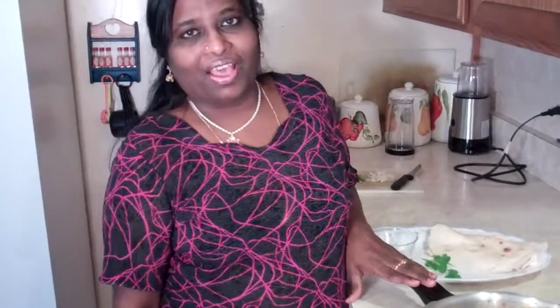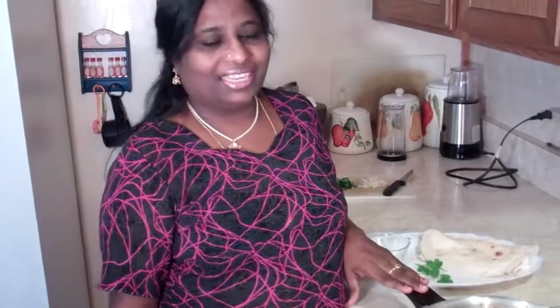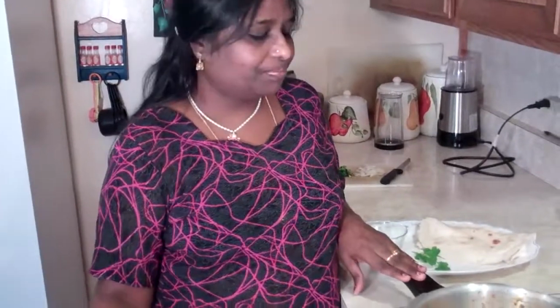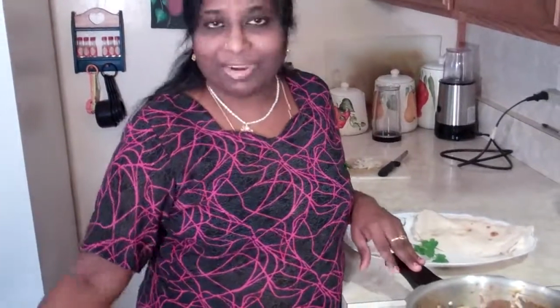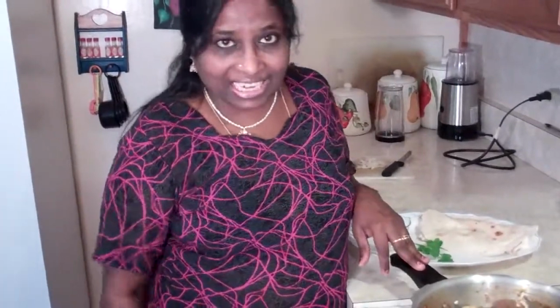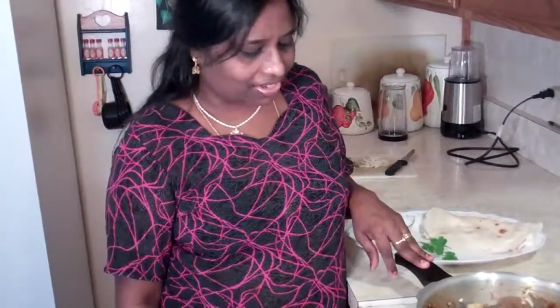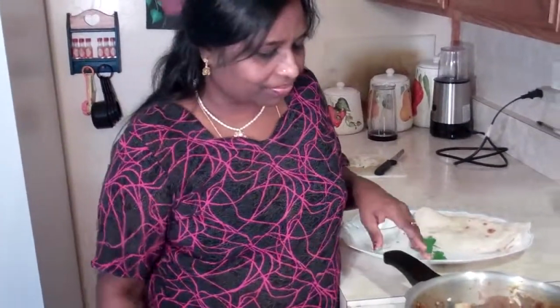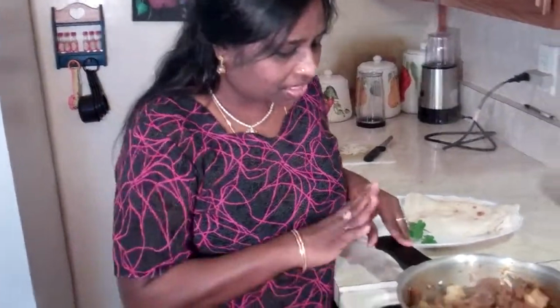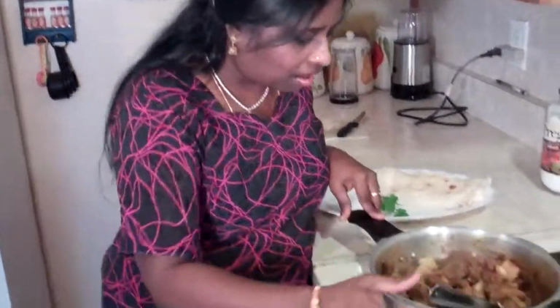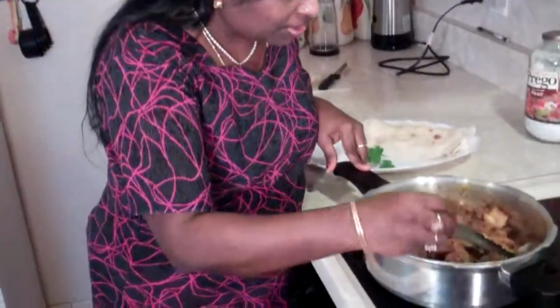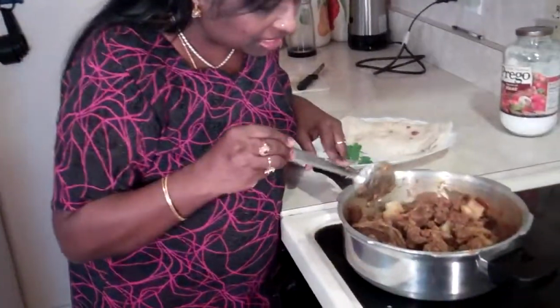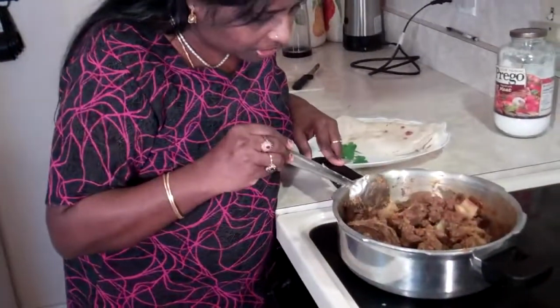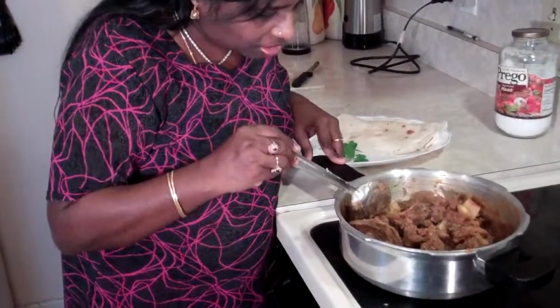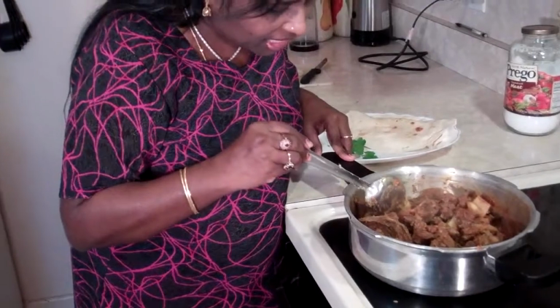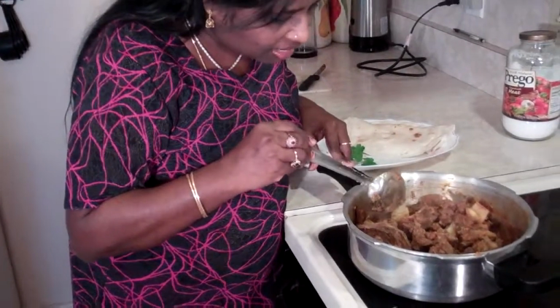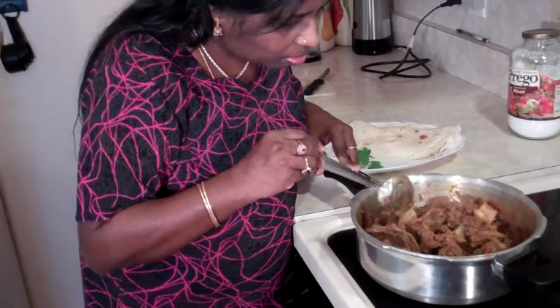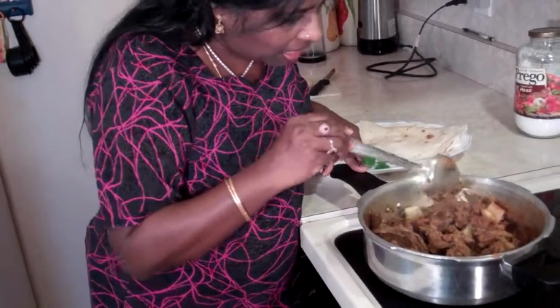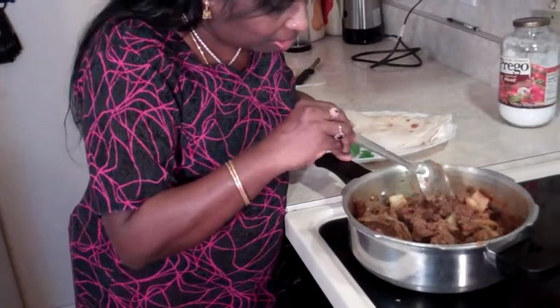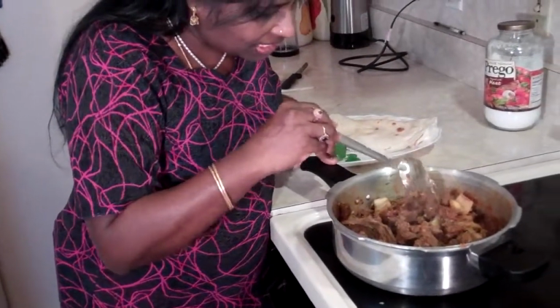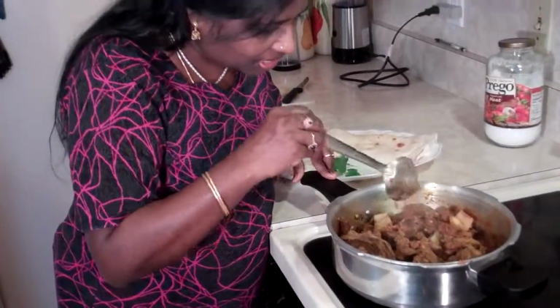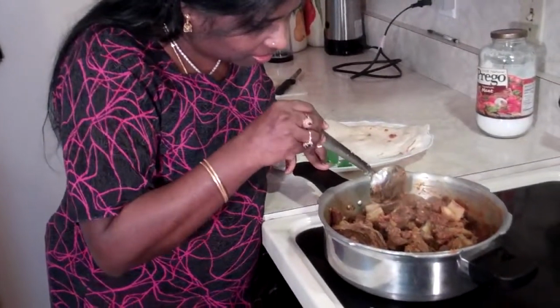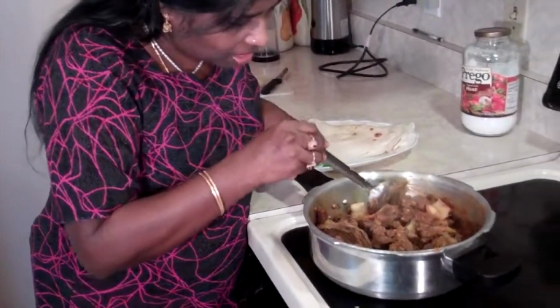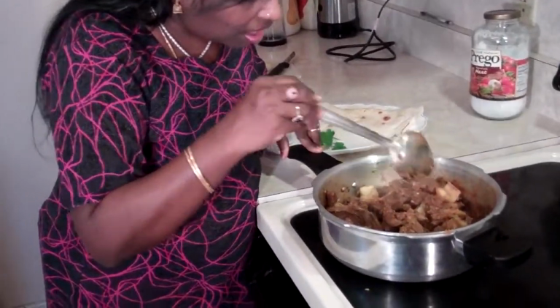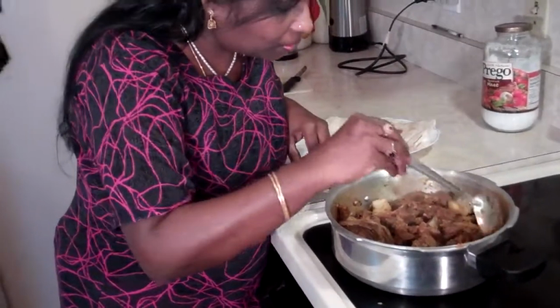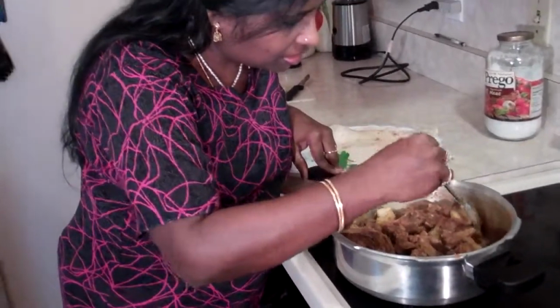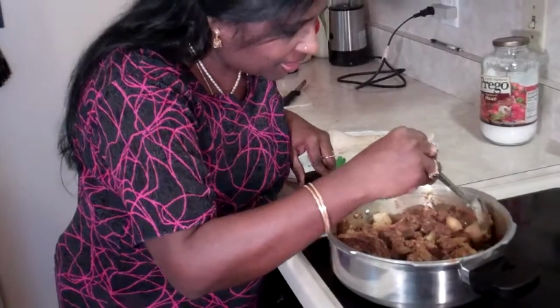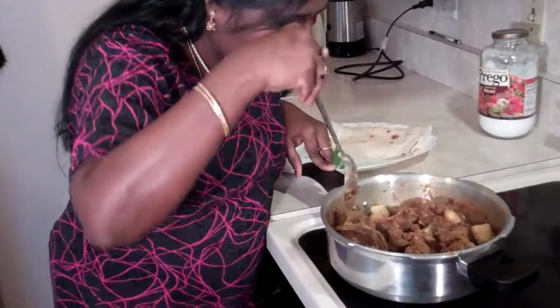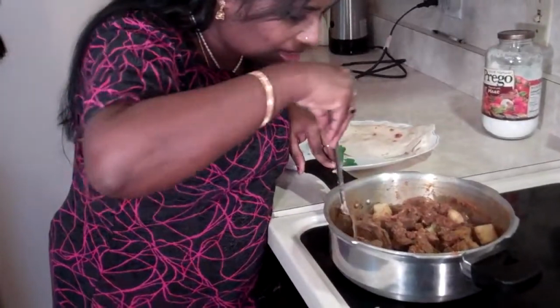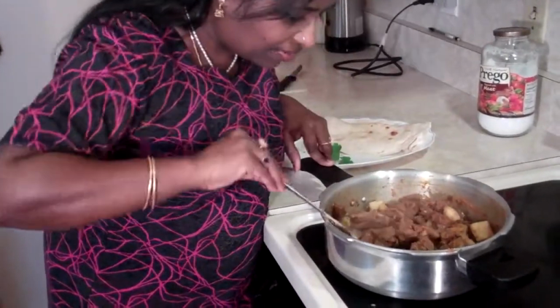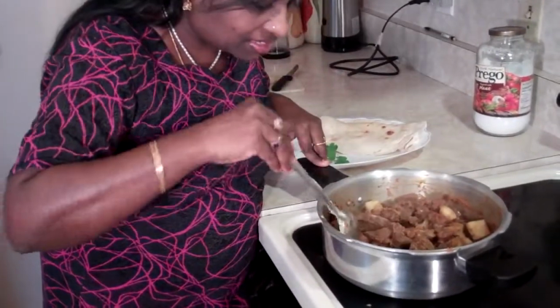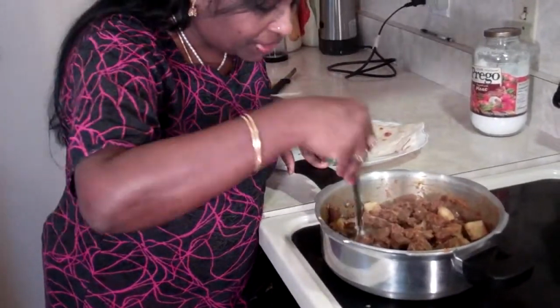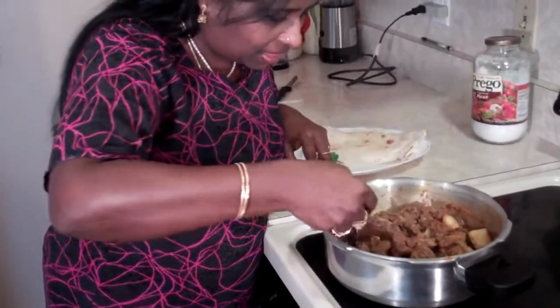Okay, our mutton curry is ready. You can see our potatoes are very tender, our meat is very tender, and all the spices and gravy are in there.